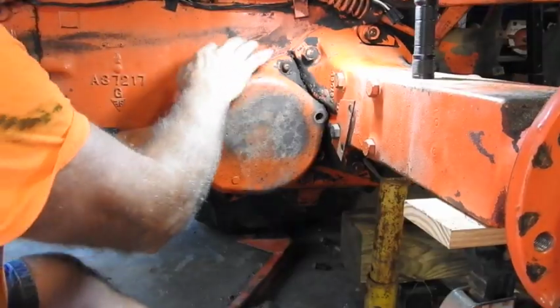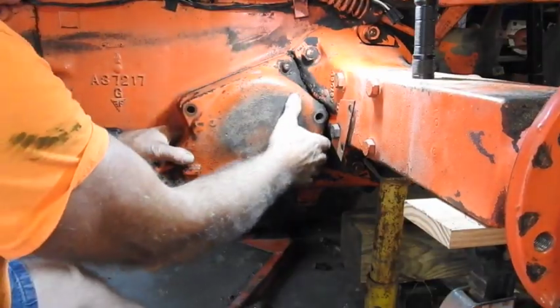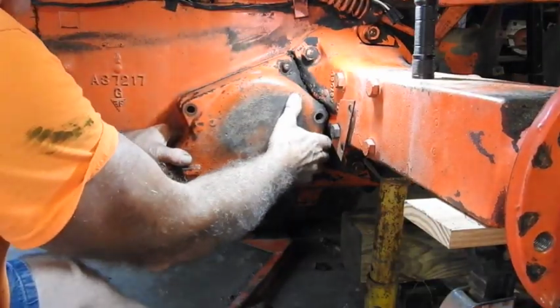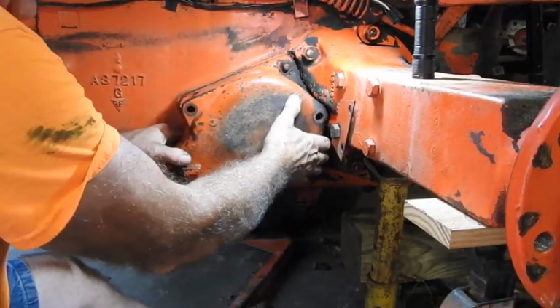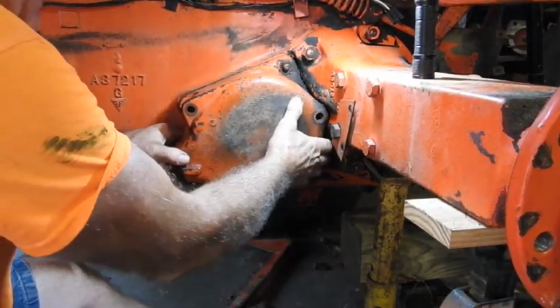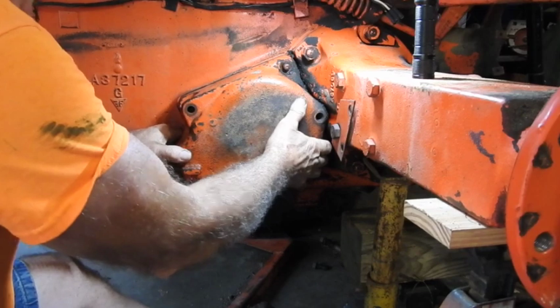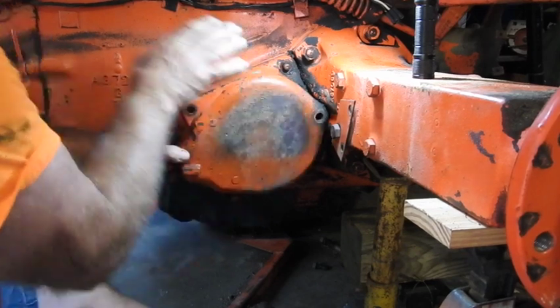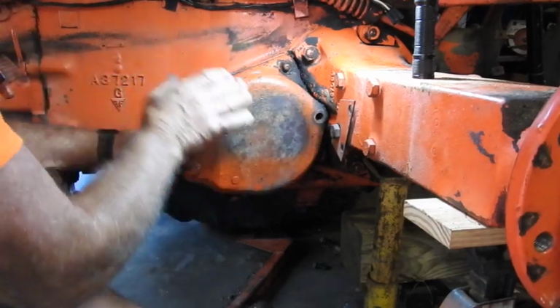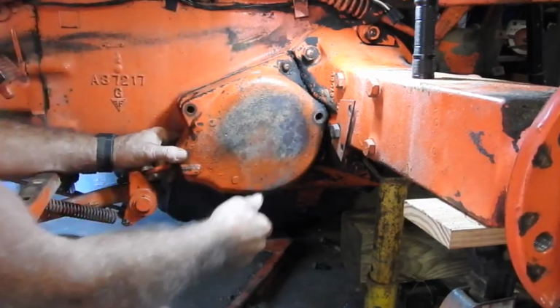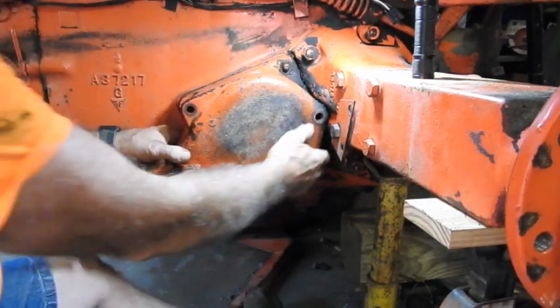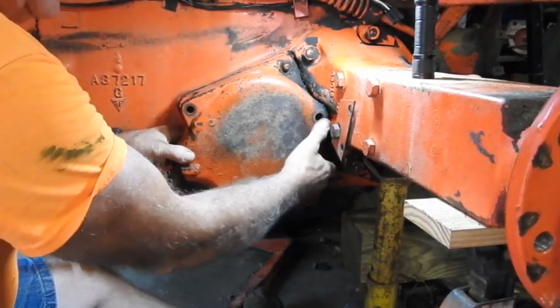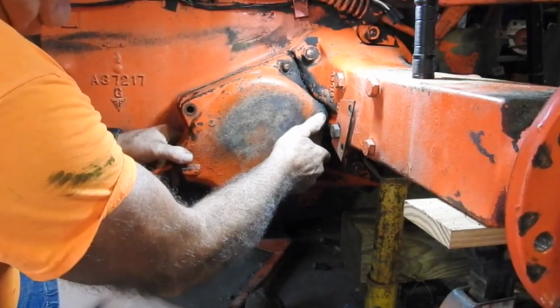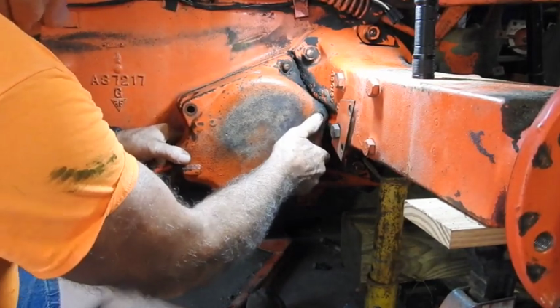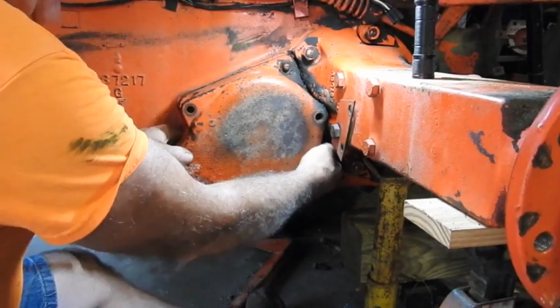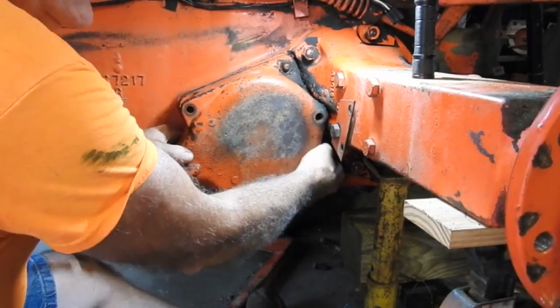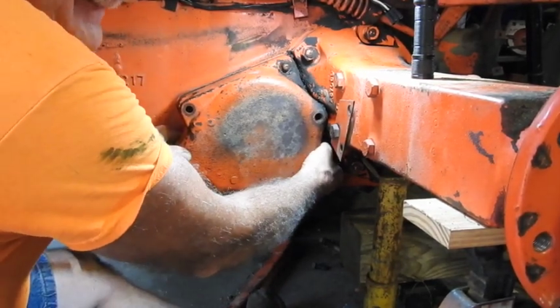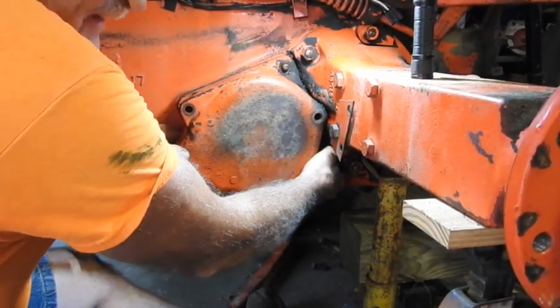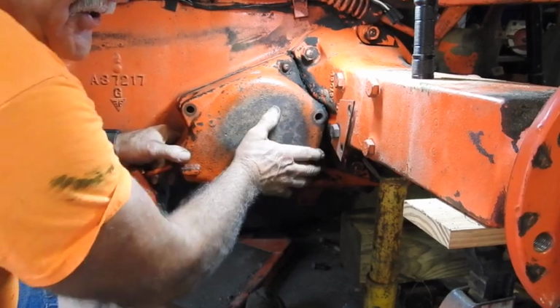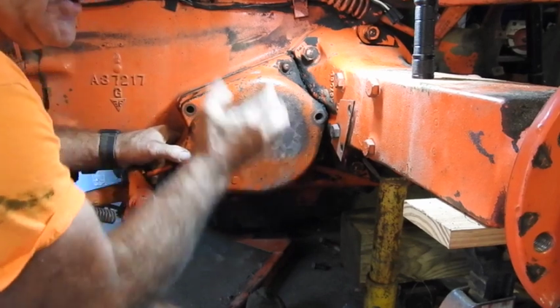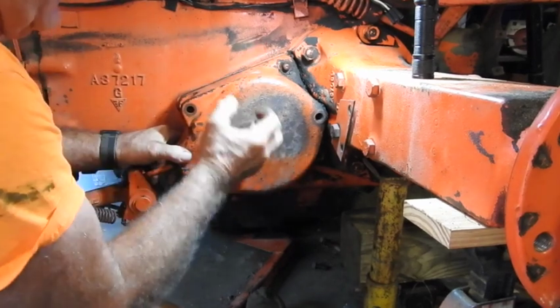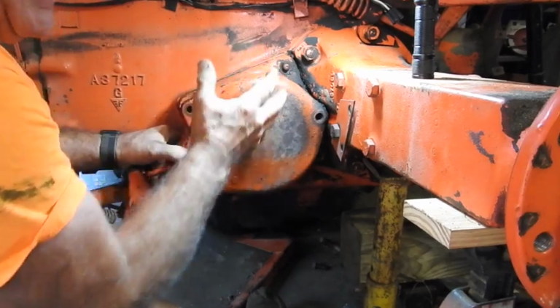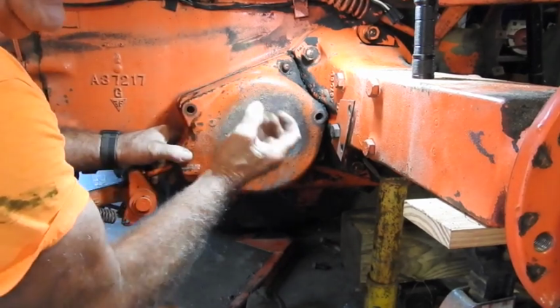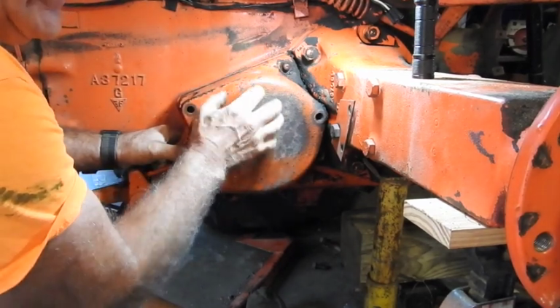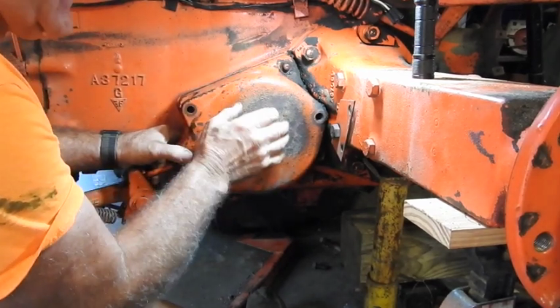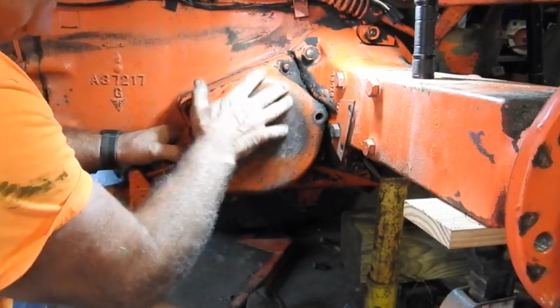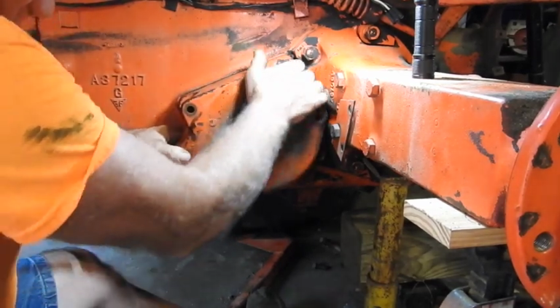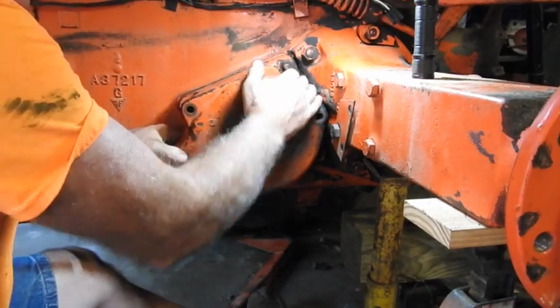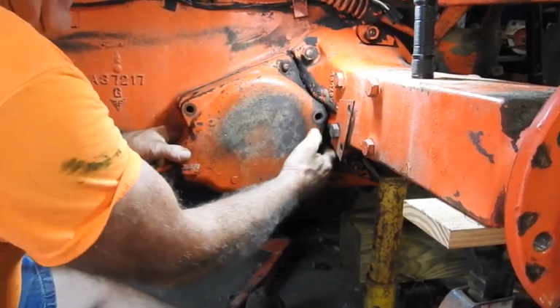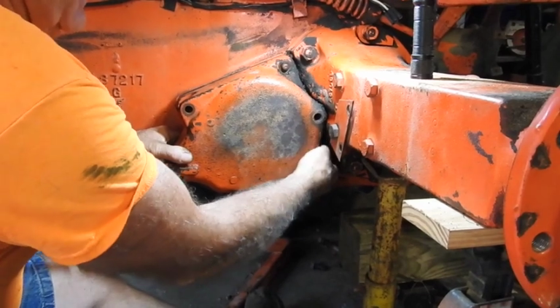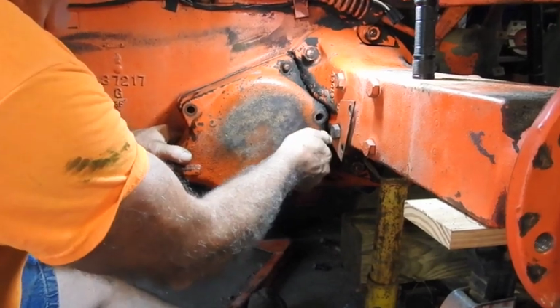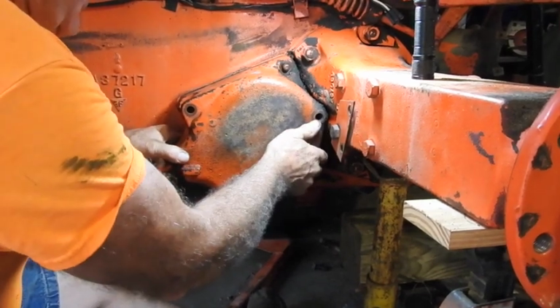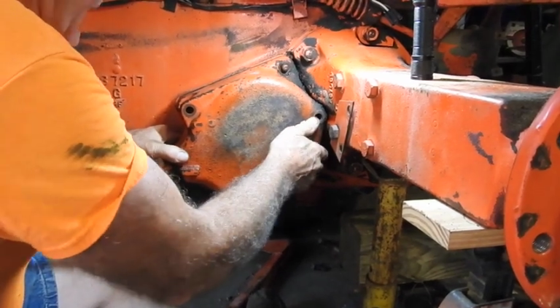I've got it cracked loose all the way around. I can look down inside there and it's loose all the way around. If it's shoes, they're expanded out in there and they're actually stuck into this drum housing, if that's what it is.